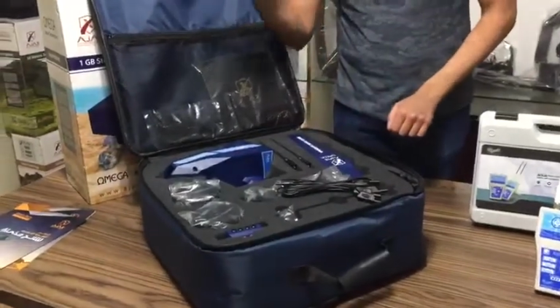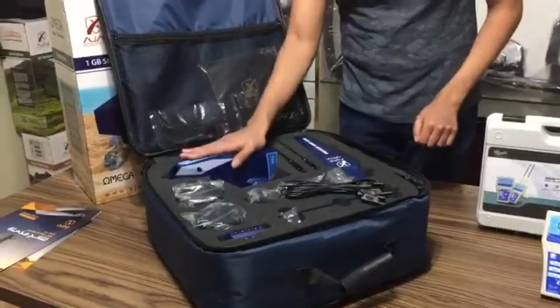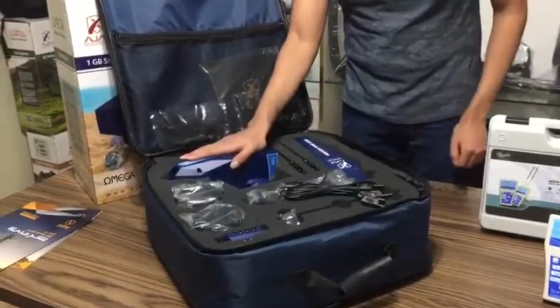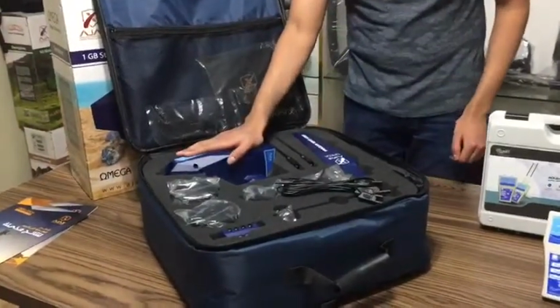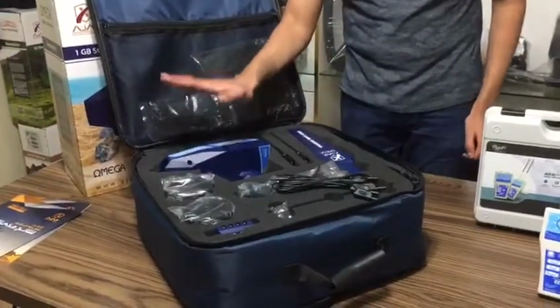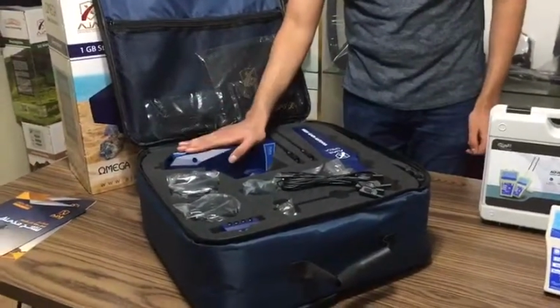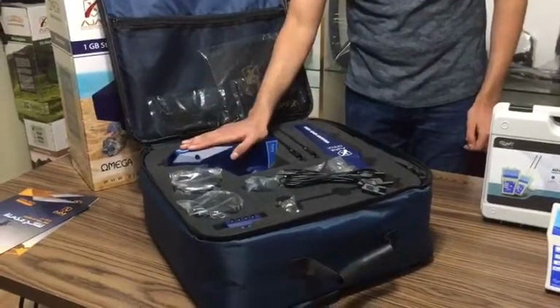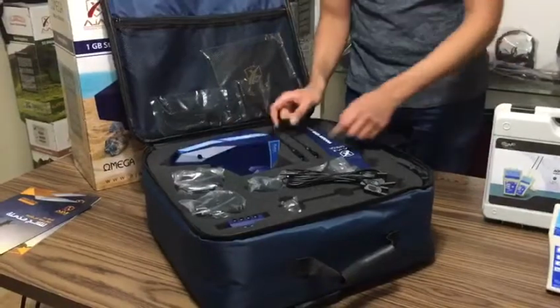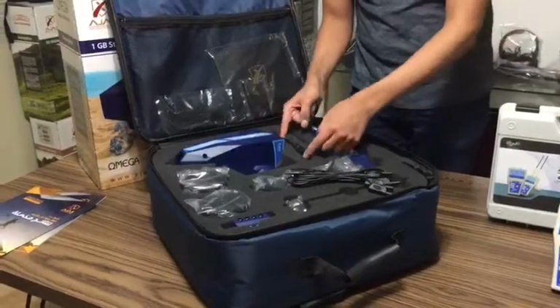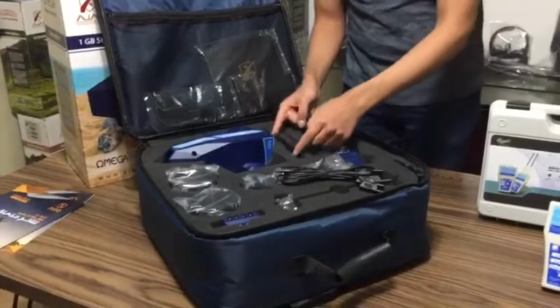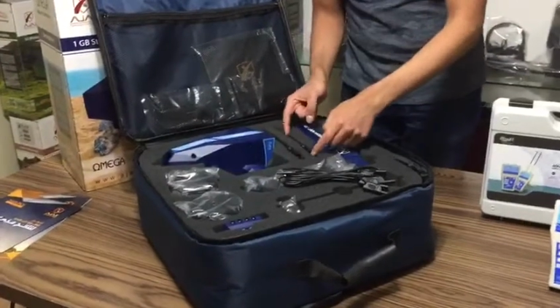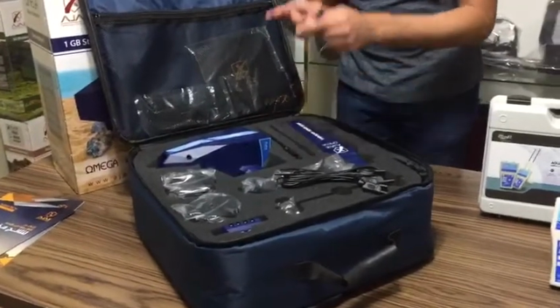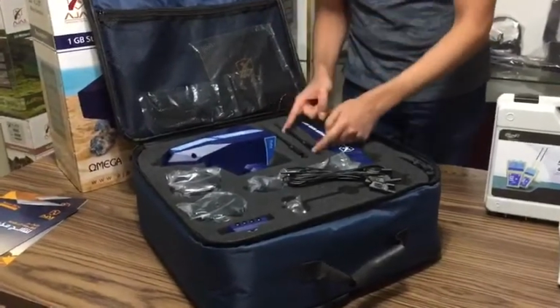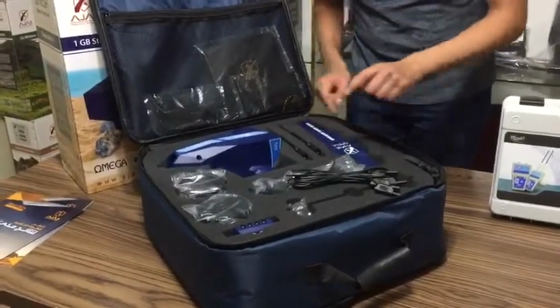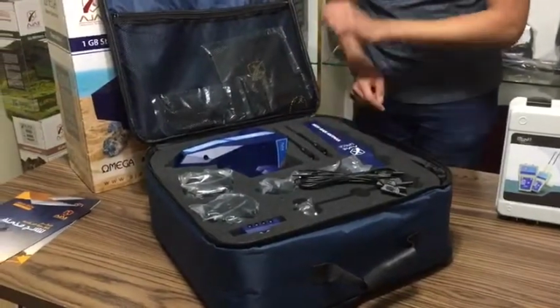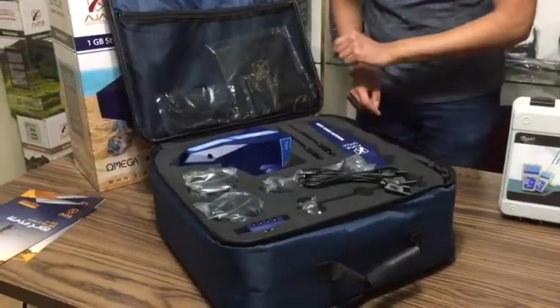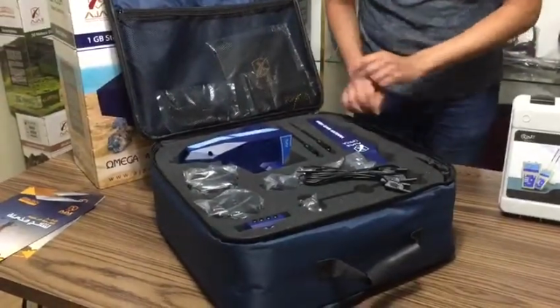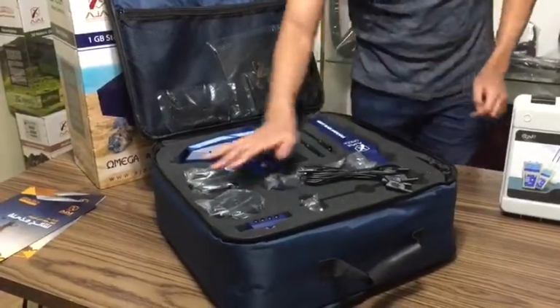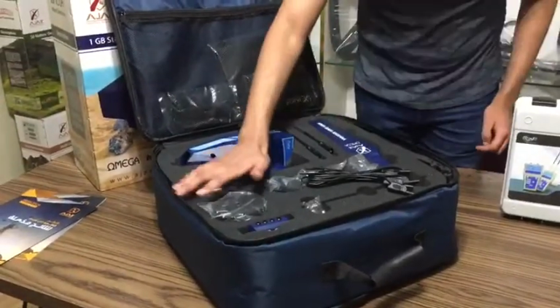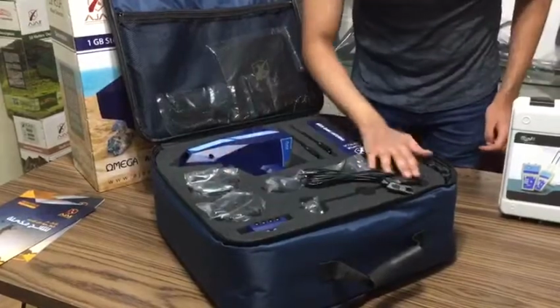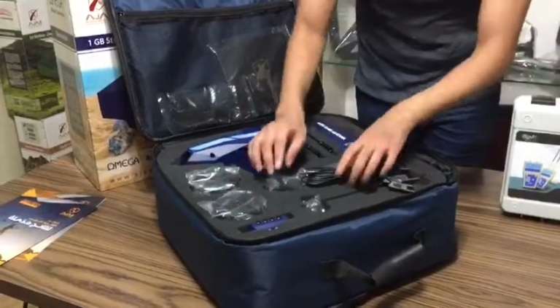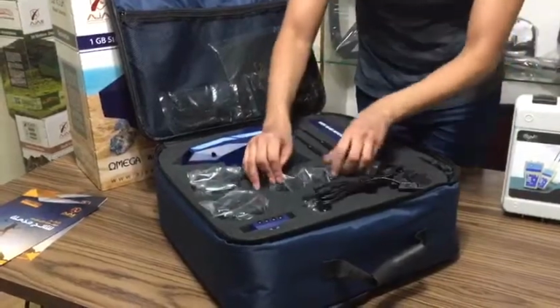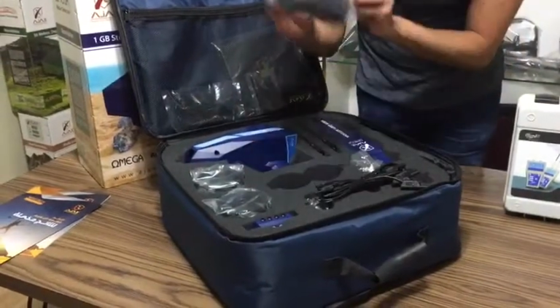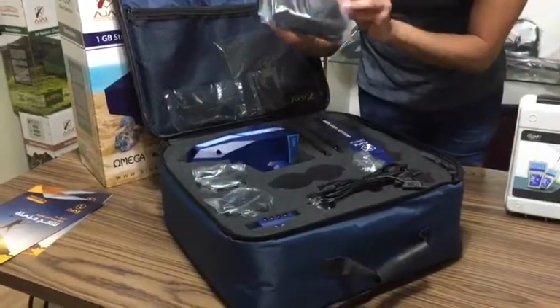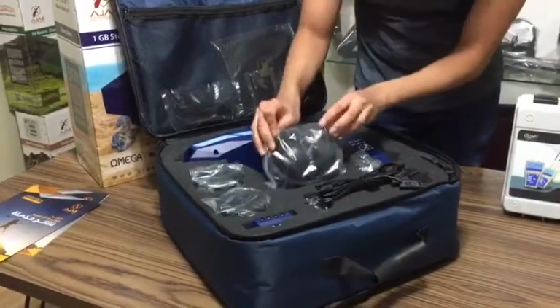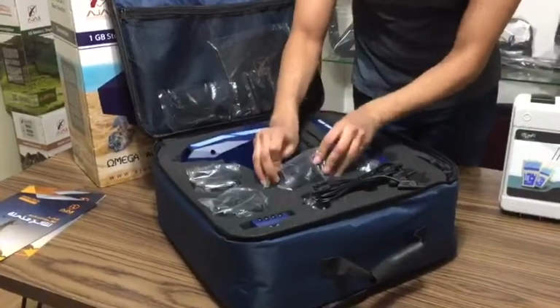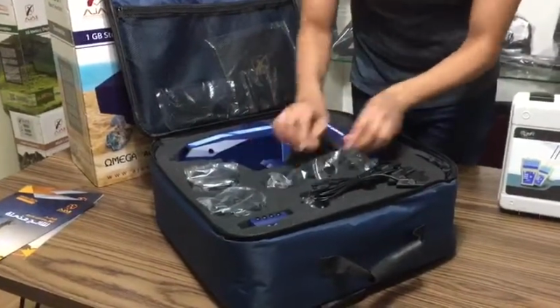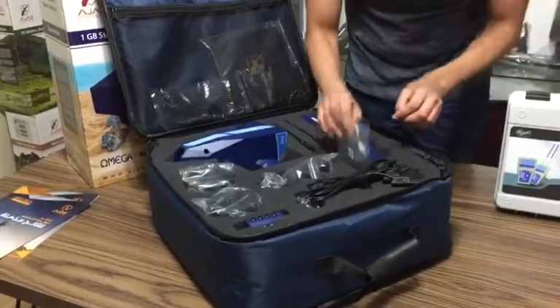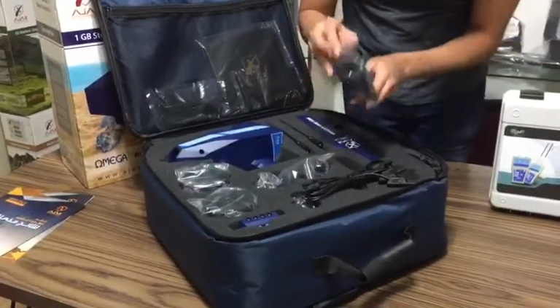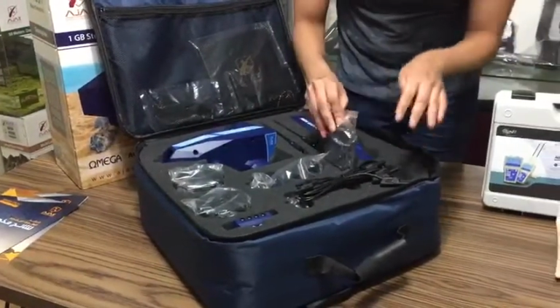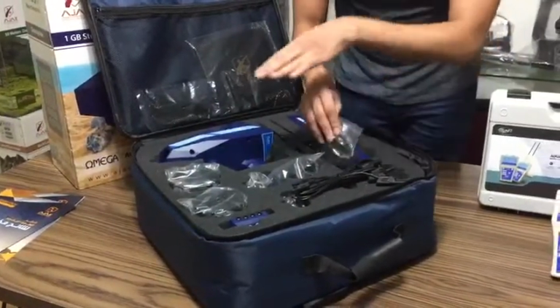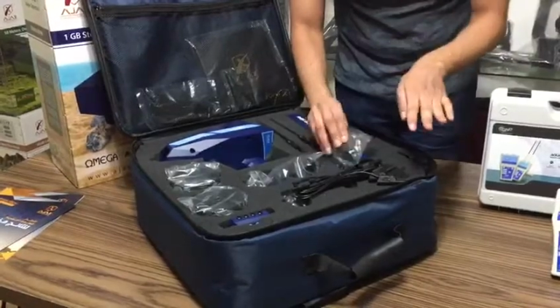Inside the bag you will find the main unit itself, two antennas, and the high gain antenna. All of these — except the headphones and the charger — are for the geophysical system.